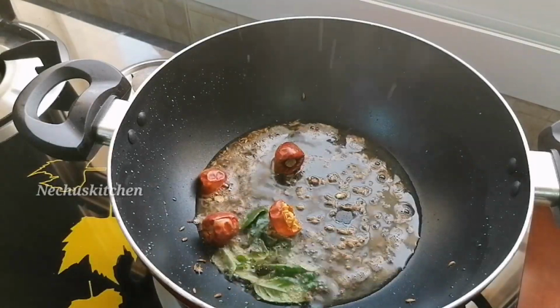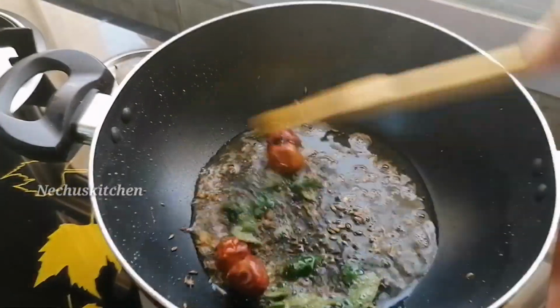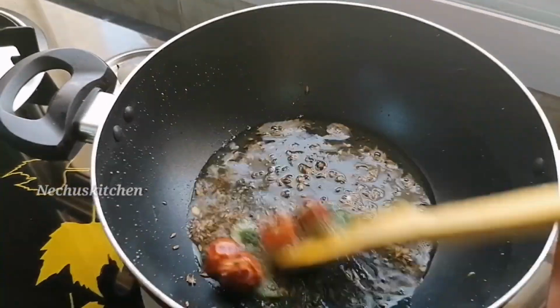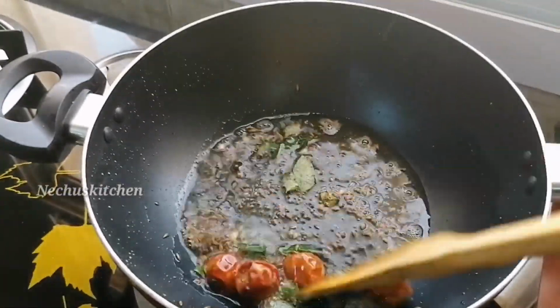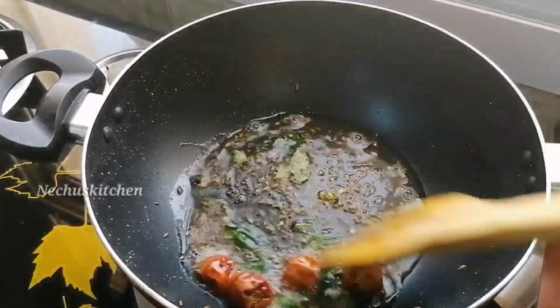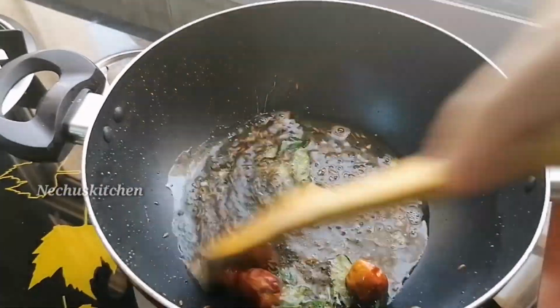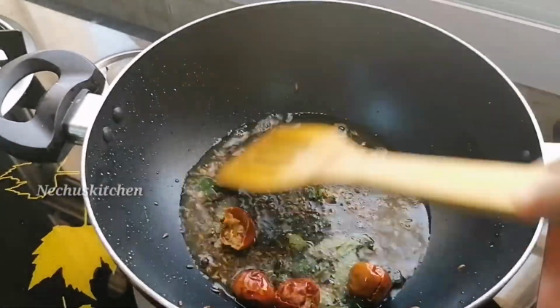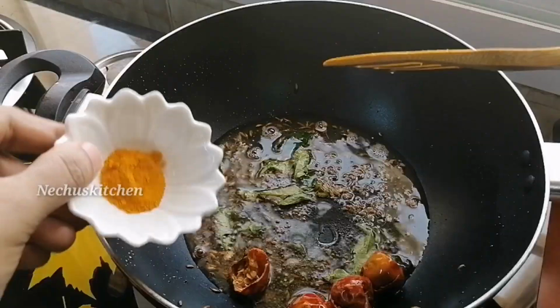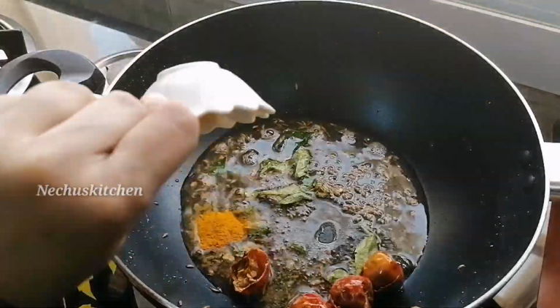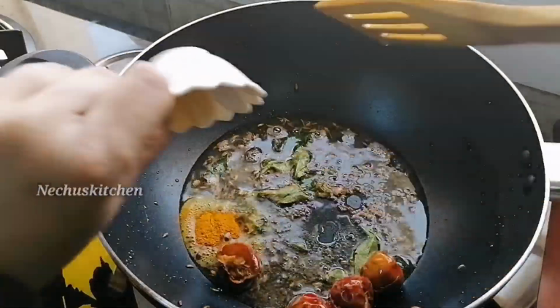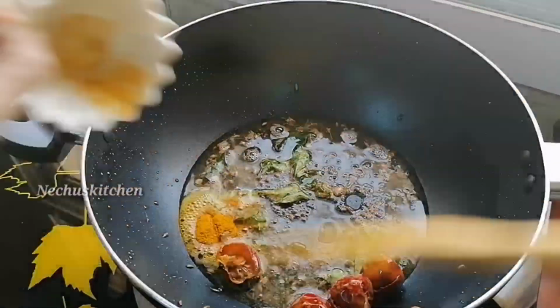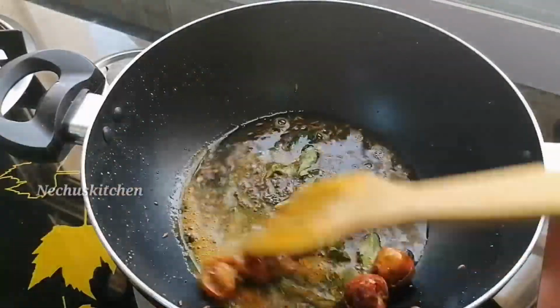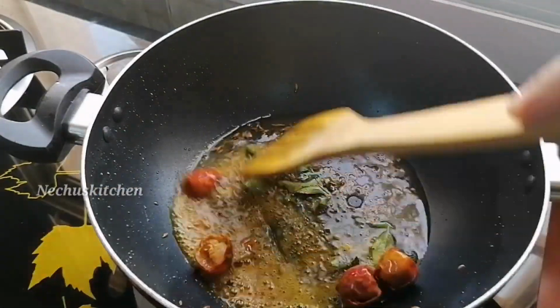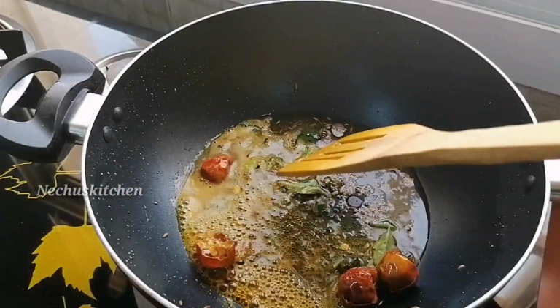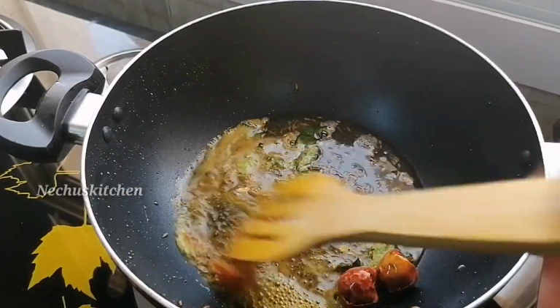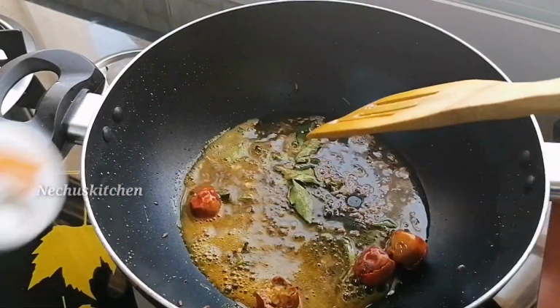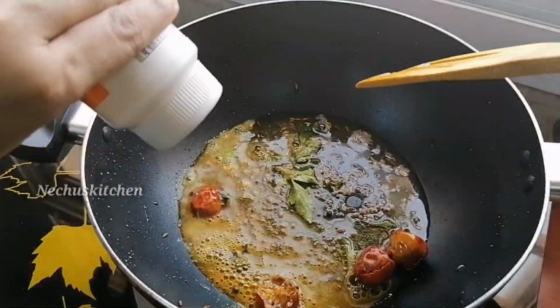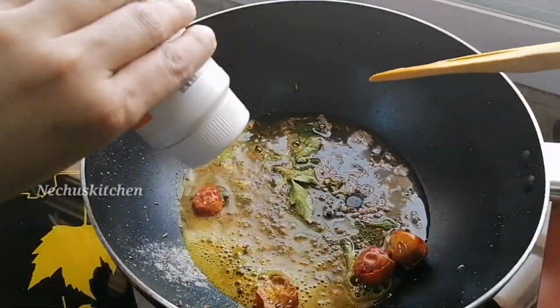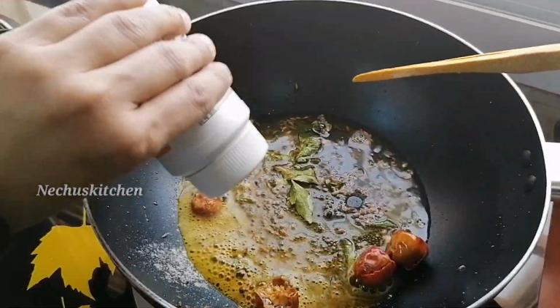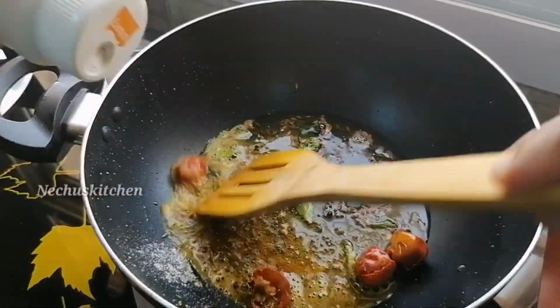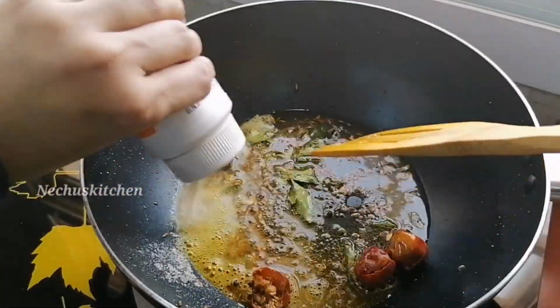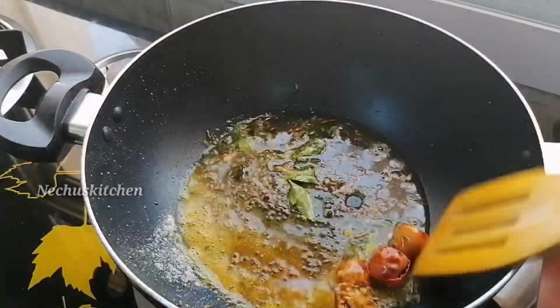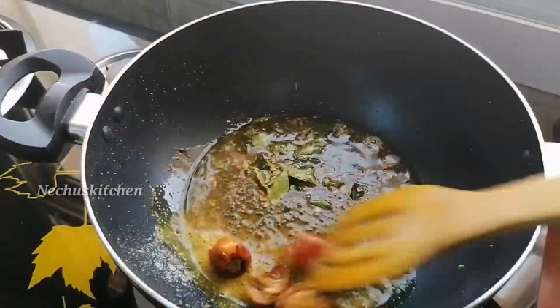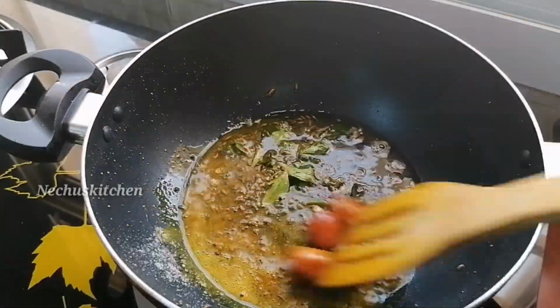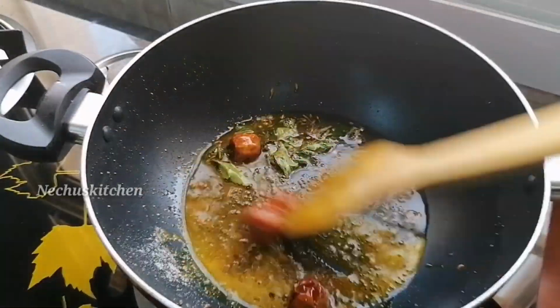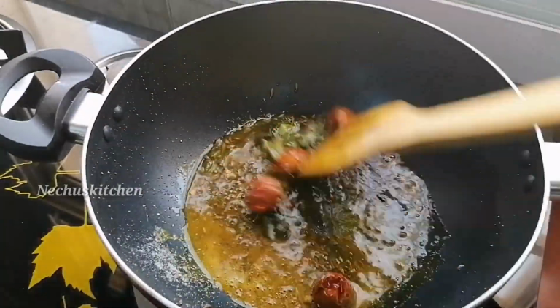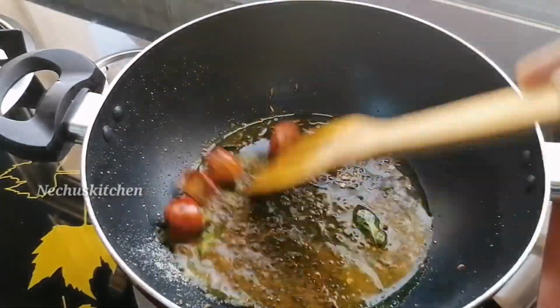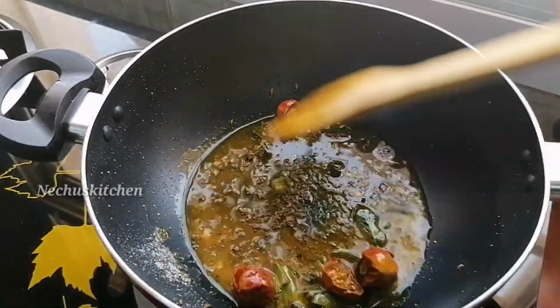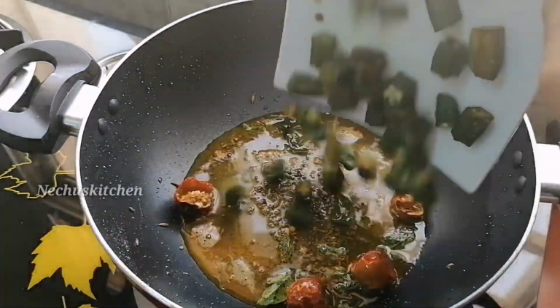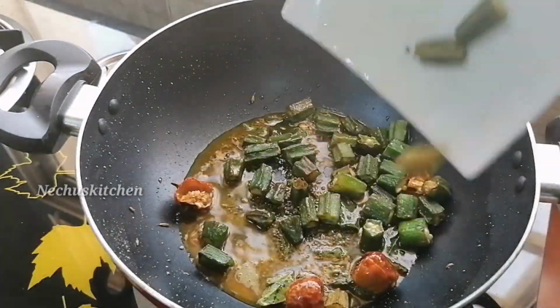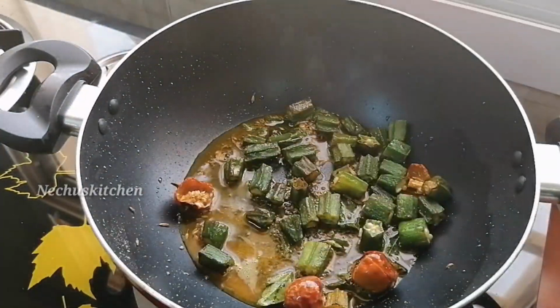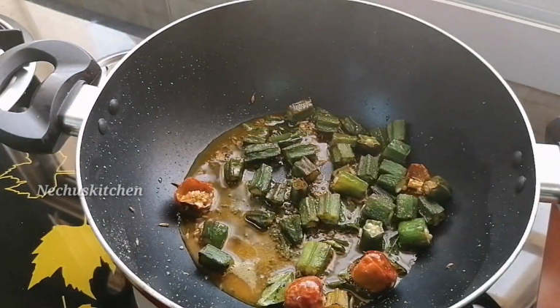After the sautéing process, add 1 teaspoon of masala and 2 teaspoons of cayenne powder. Add a little flame in the pan and add the oil.